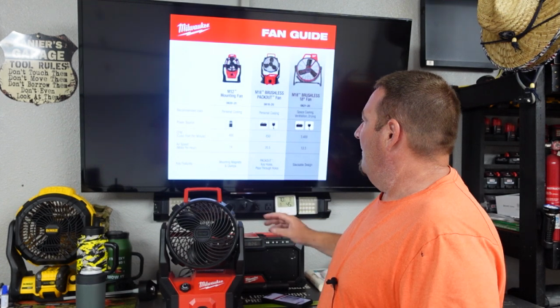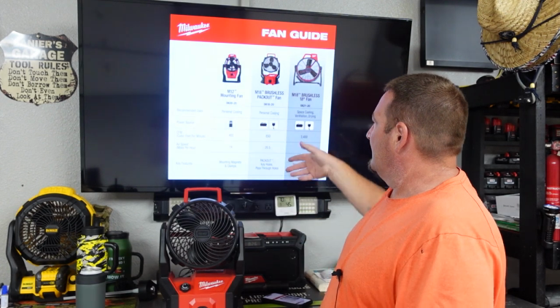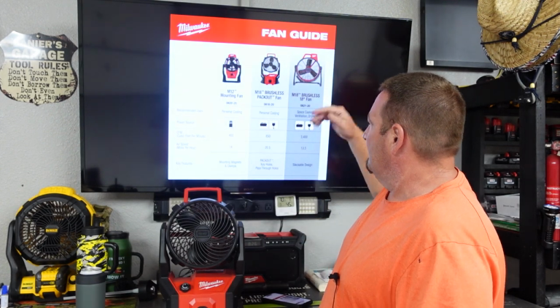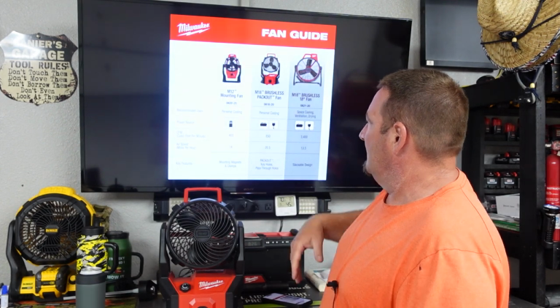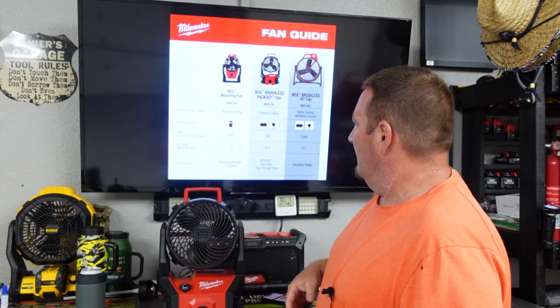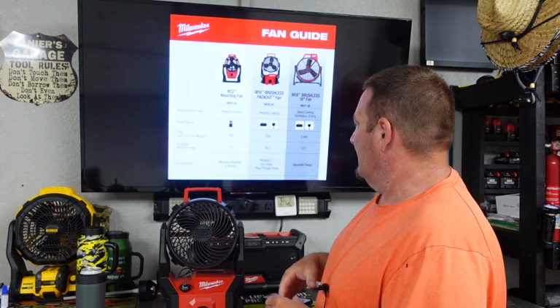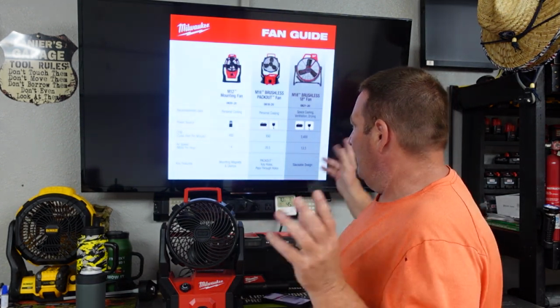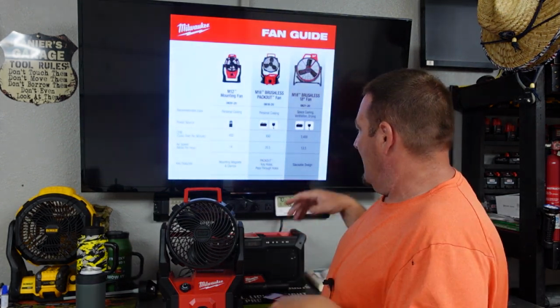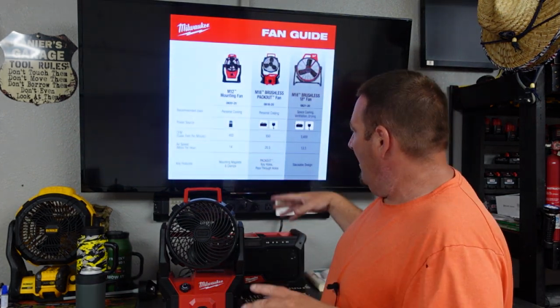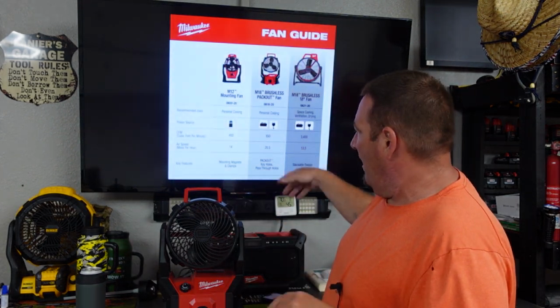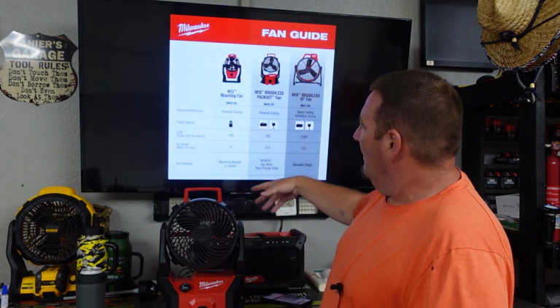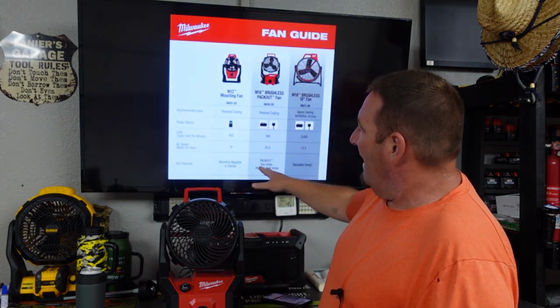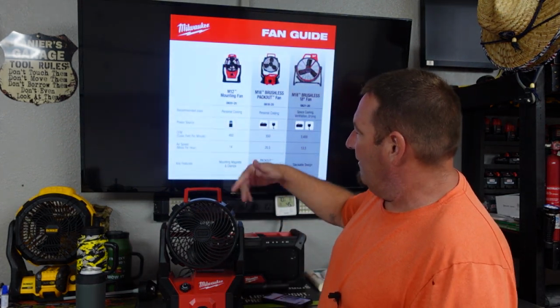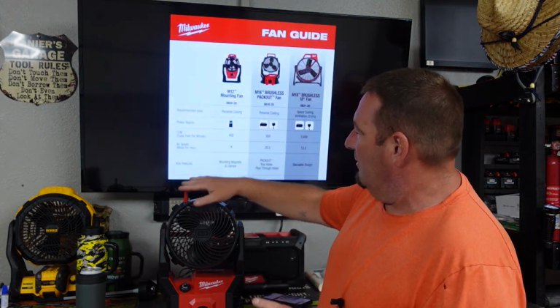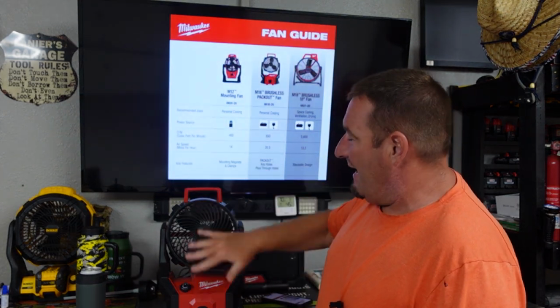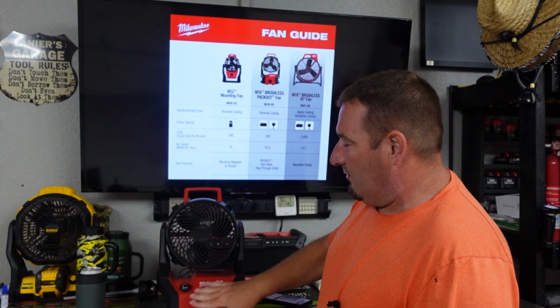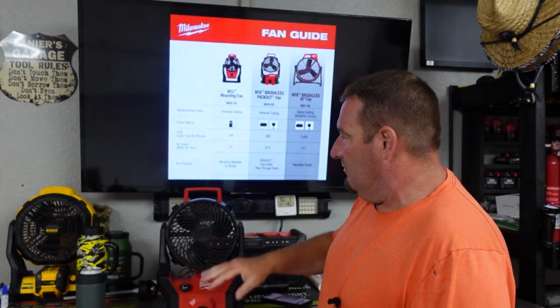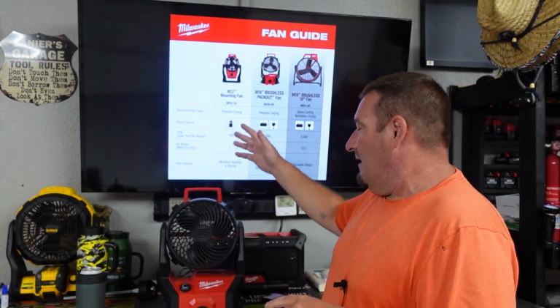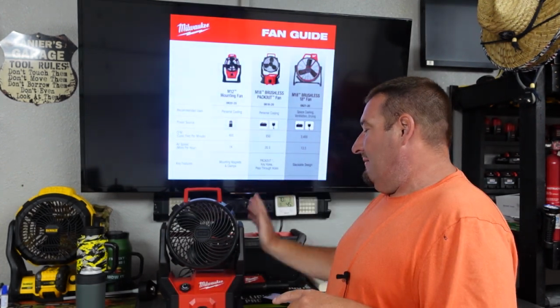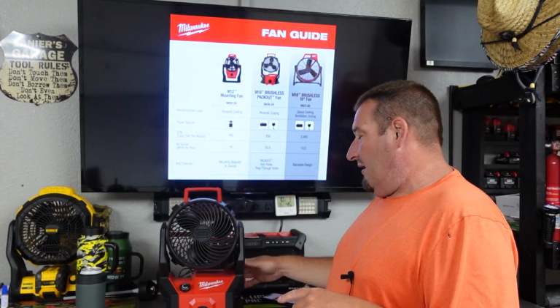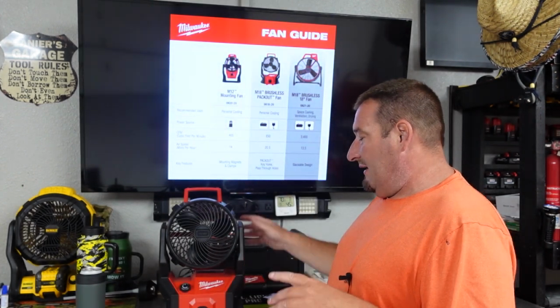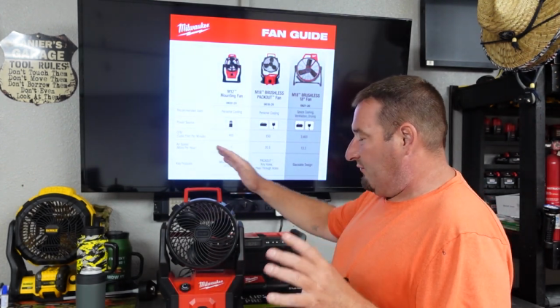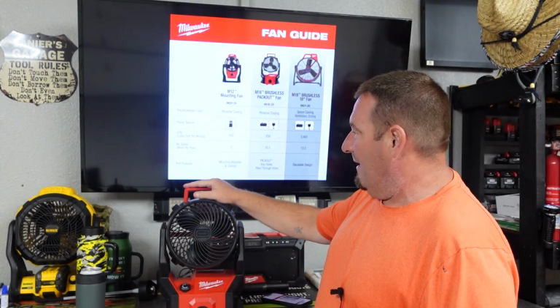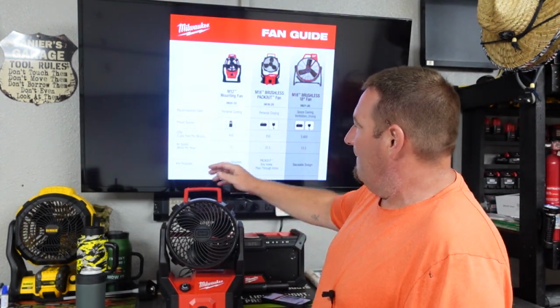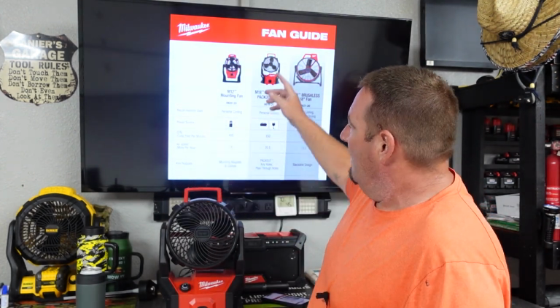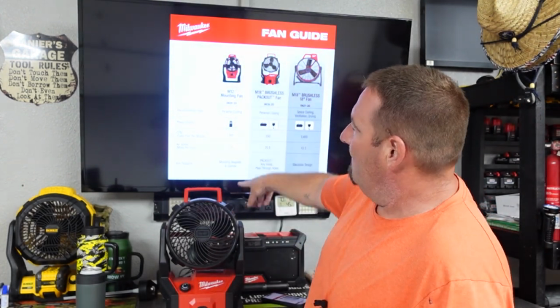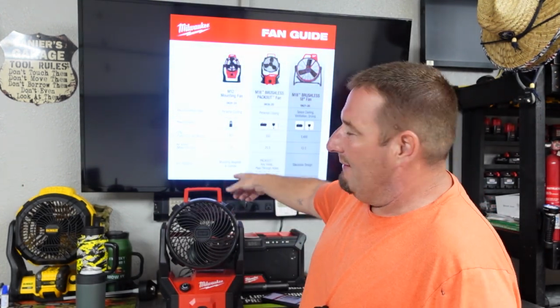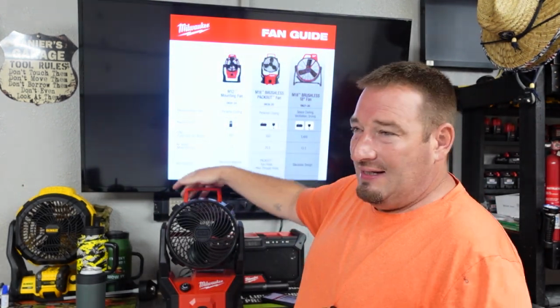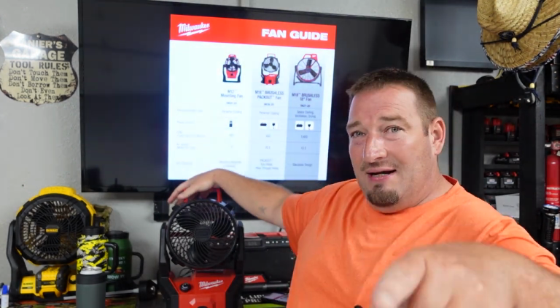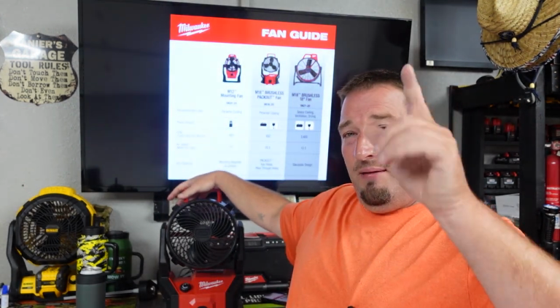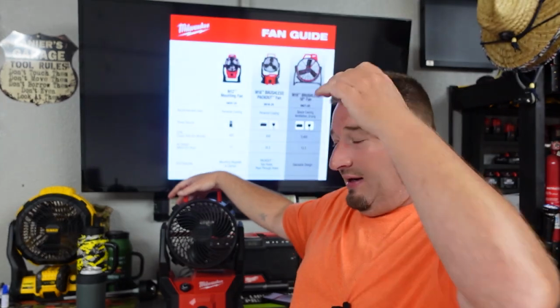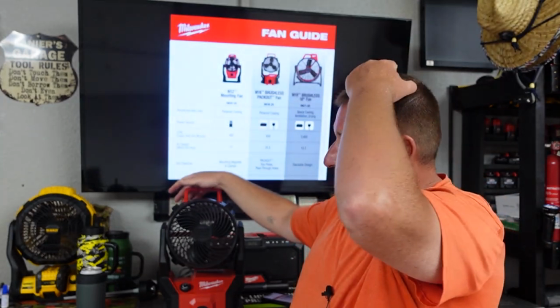It's got a stackable design. Packout keyhole pass-through, and also mounting magnets and a clamp on the M12.